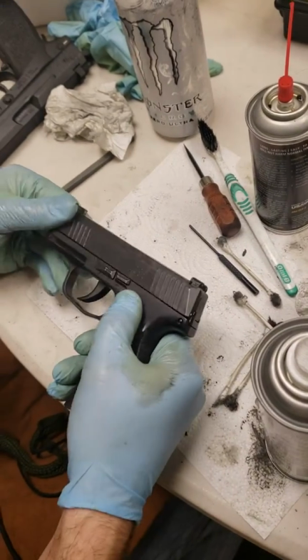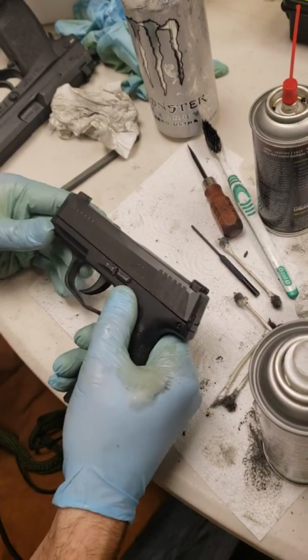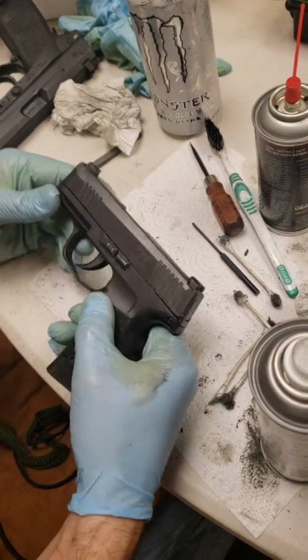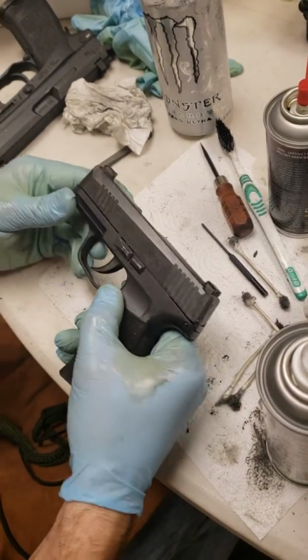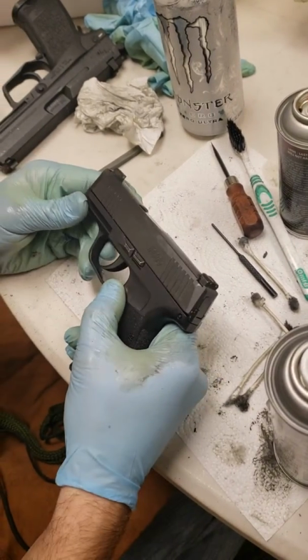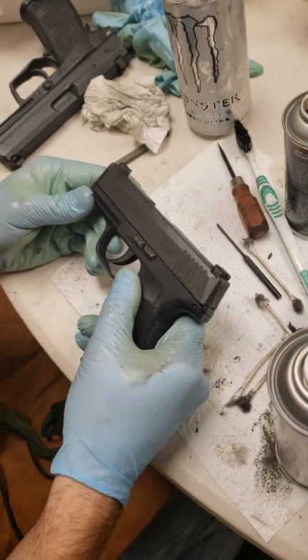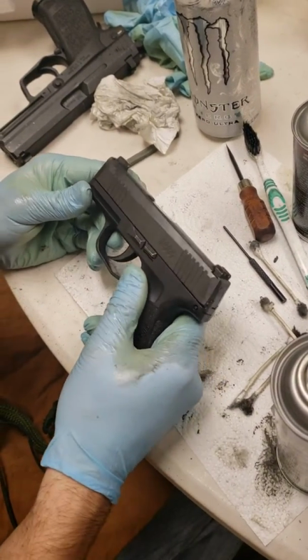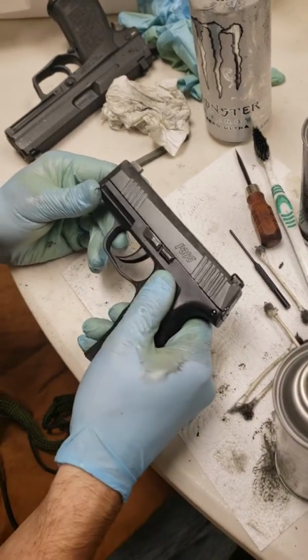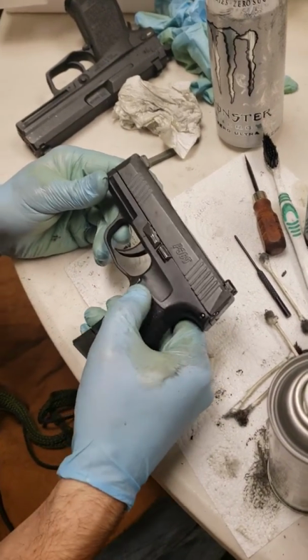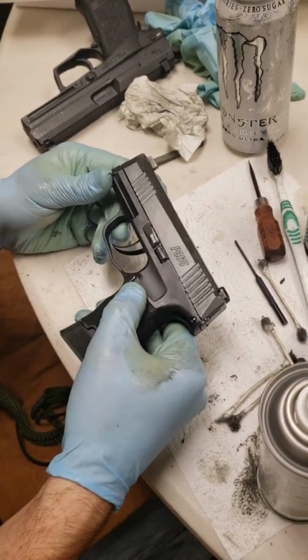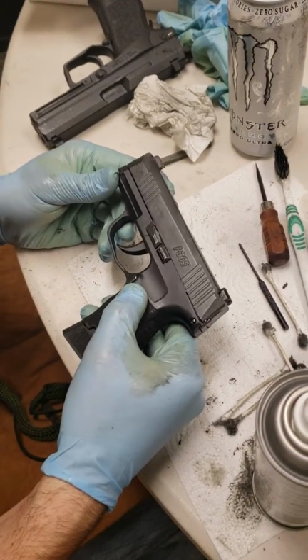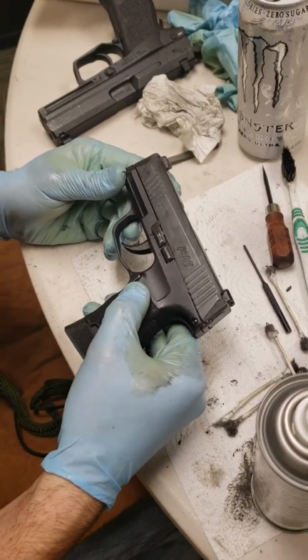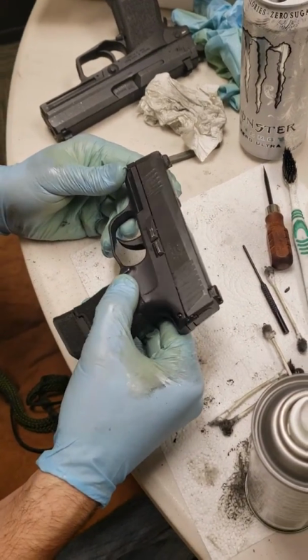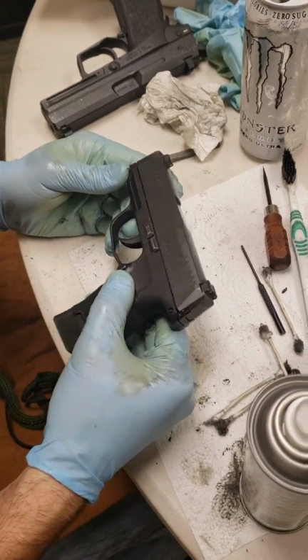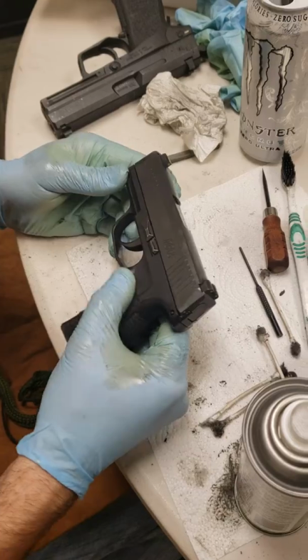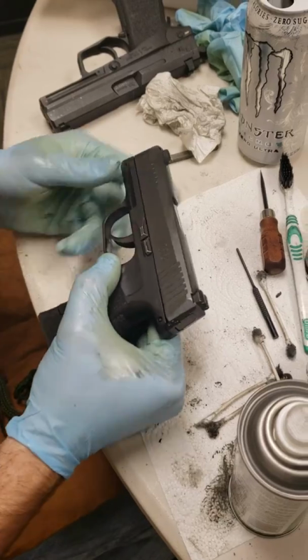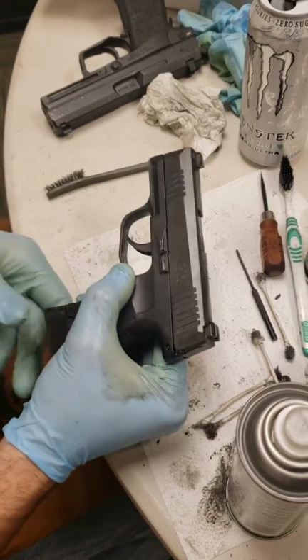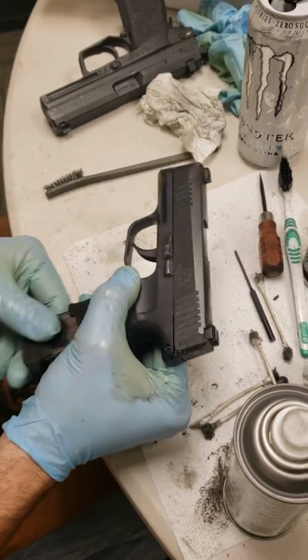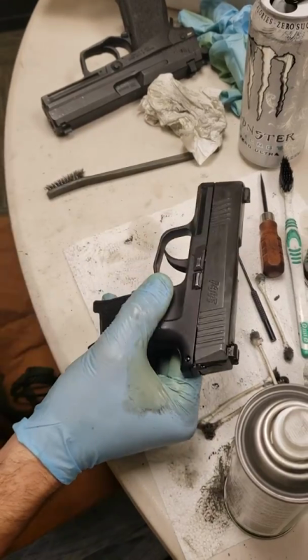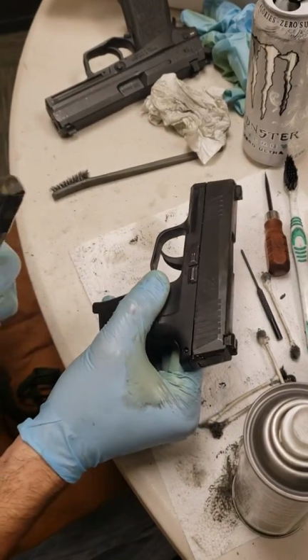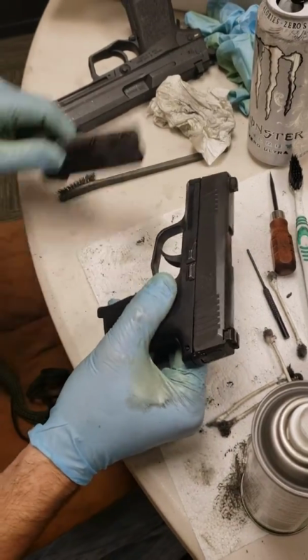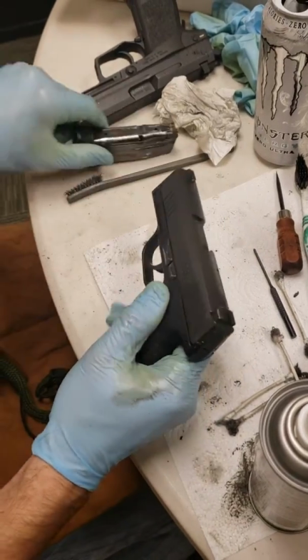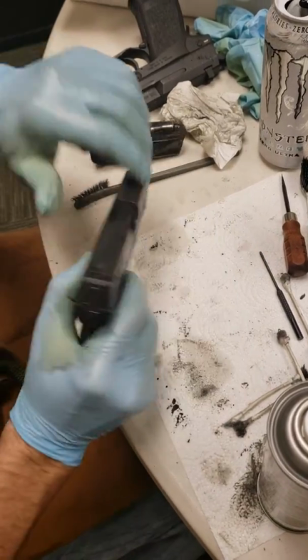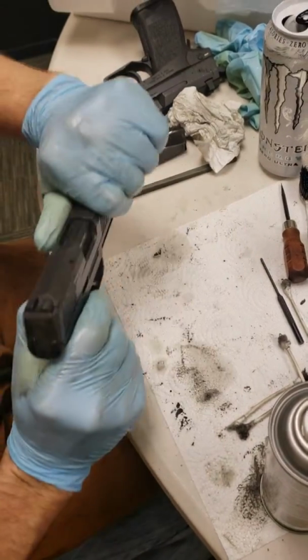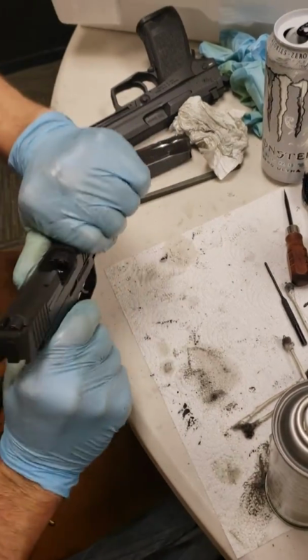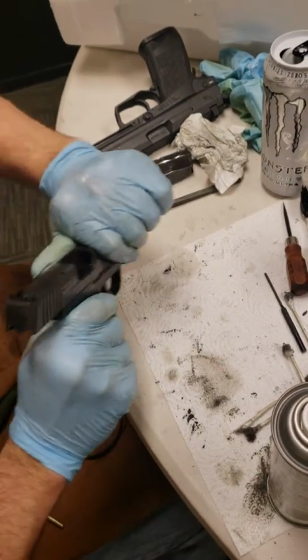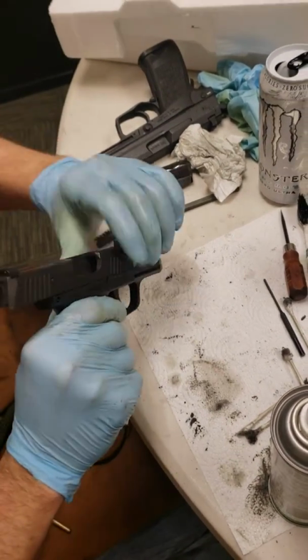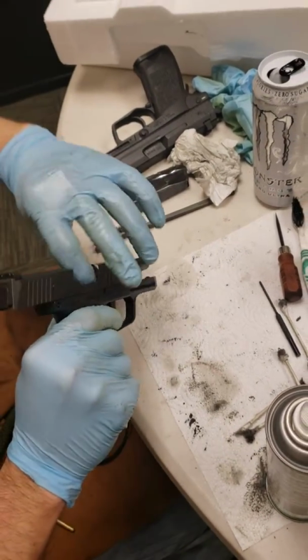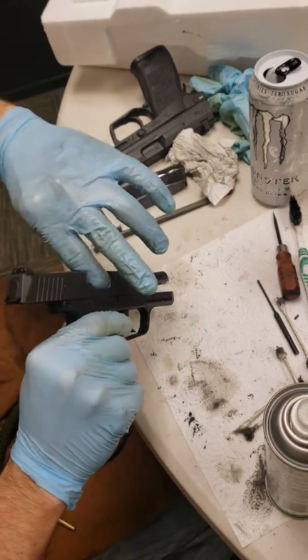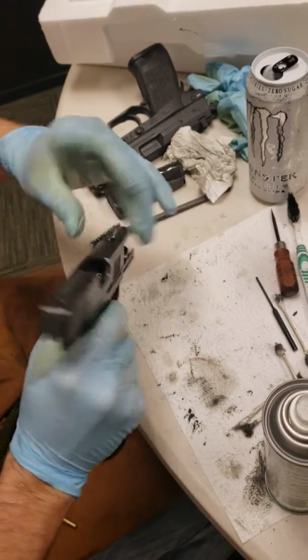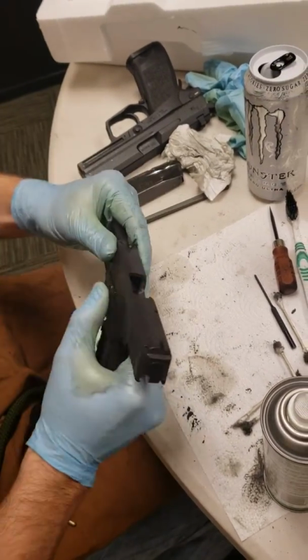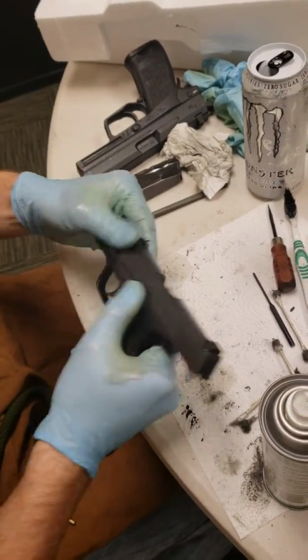Today I'm going to show you how to field strip a Sig Sauer P365. The first thing you want to do is pop out the mag, make sure it's empty, and the gun is empty.